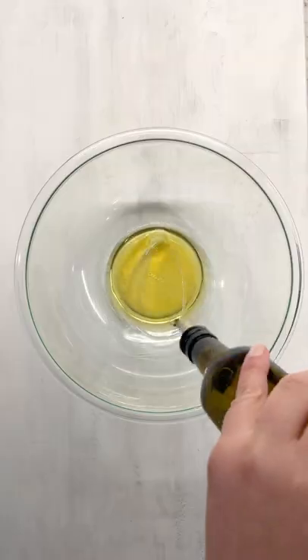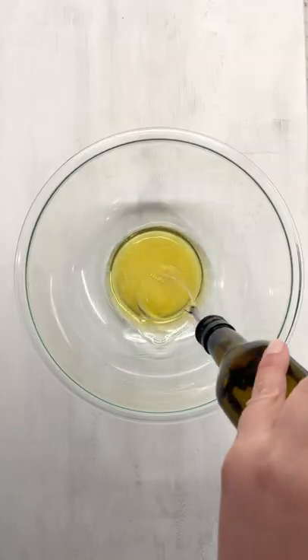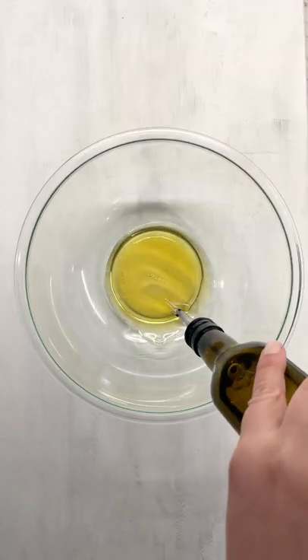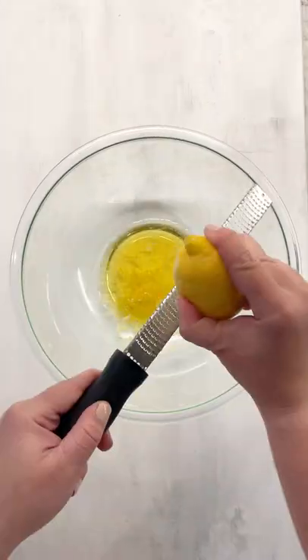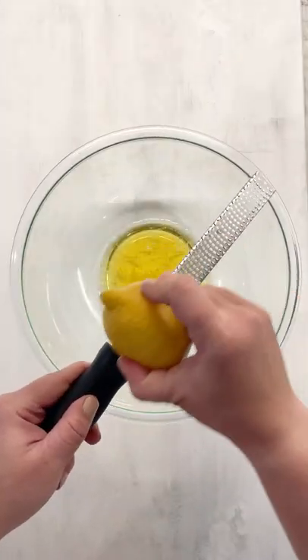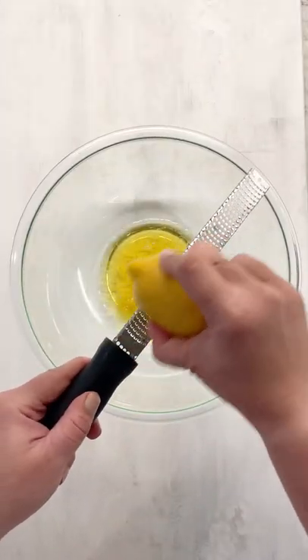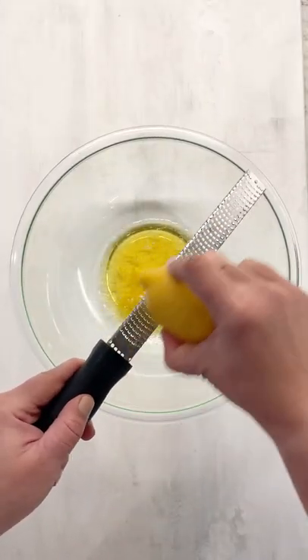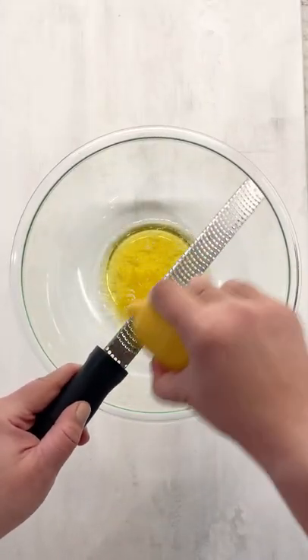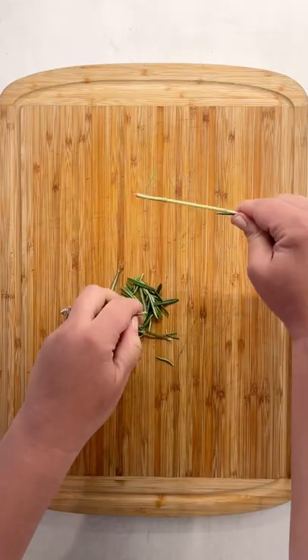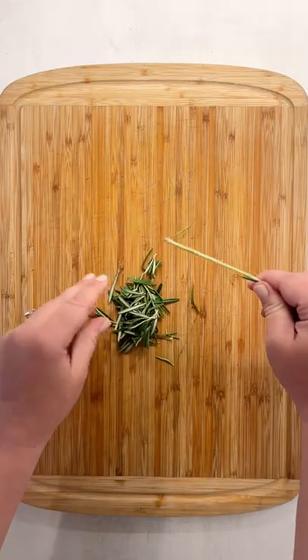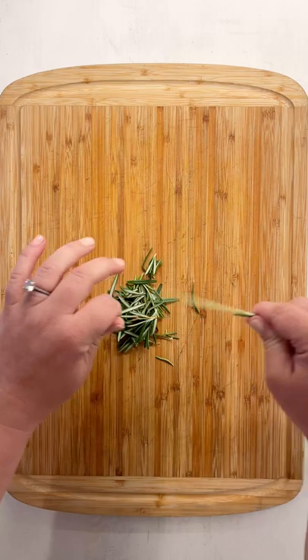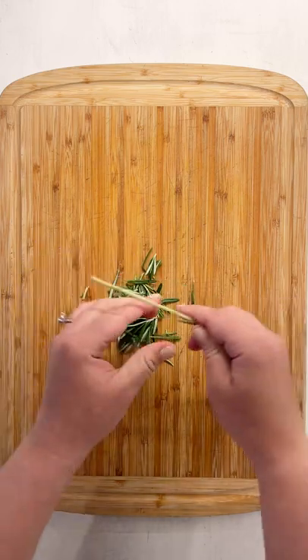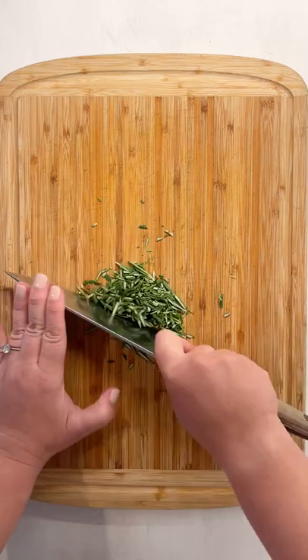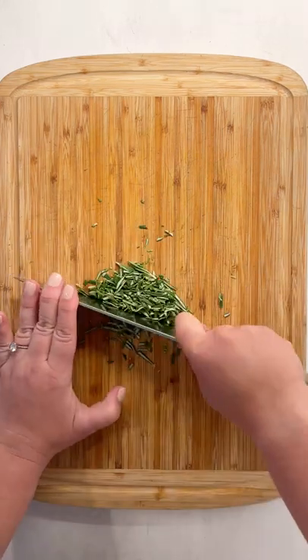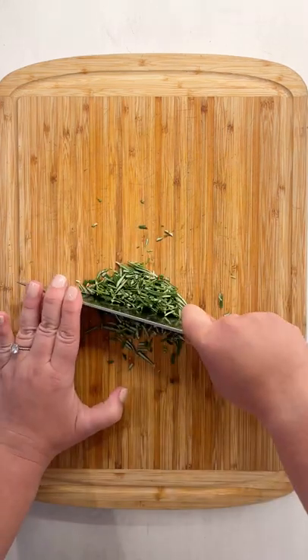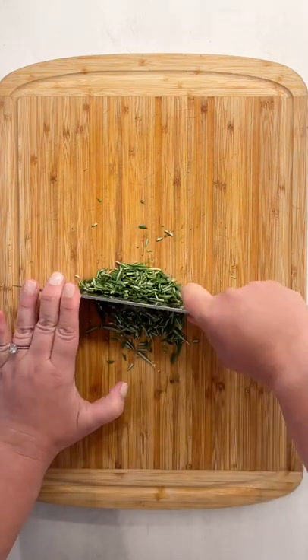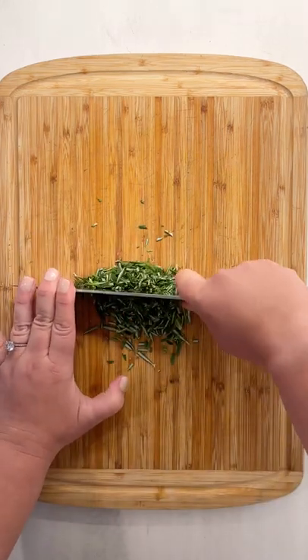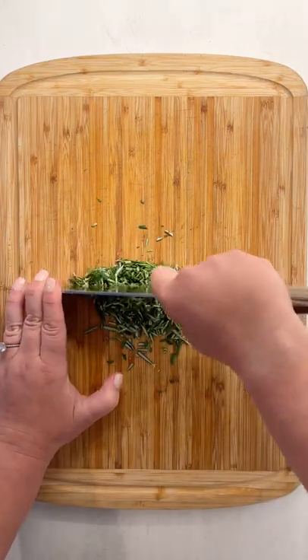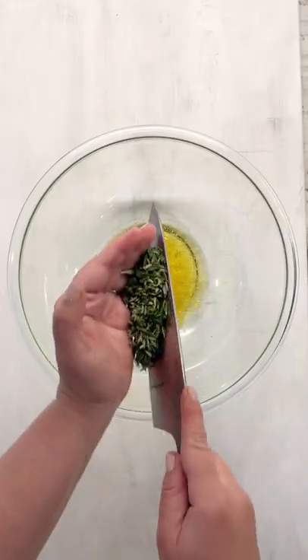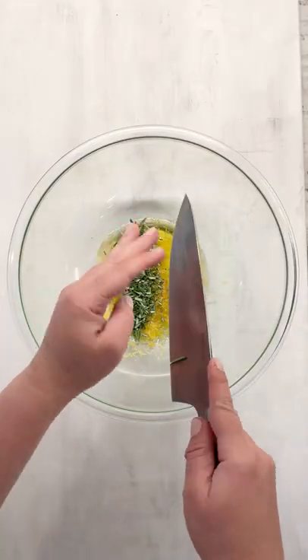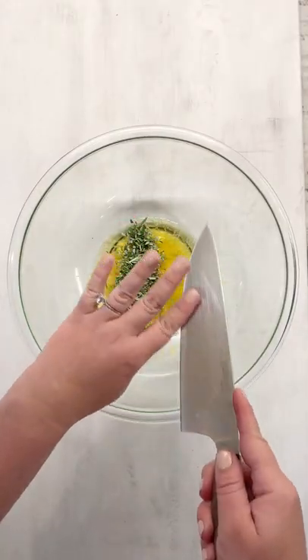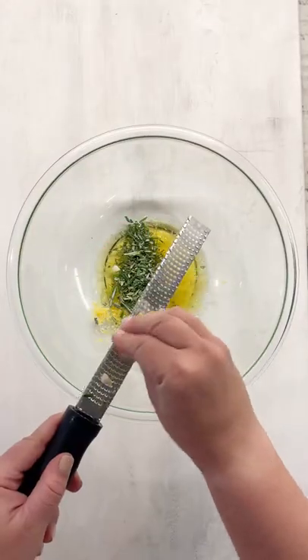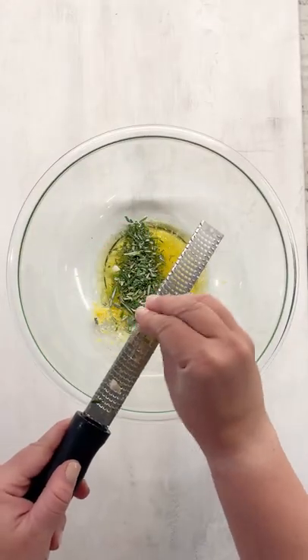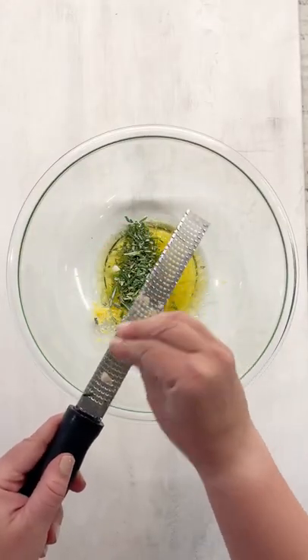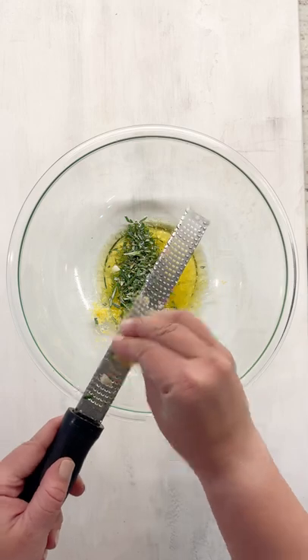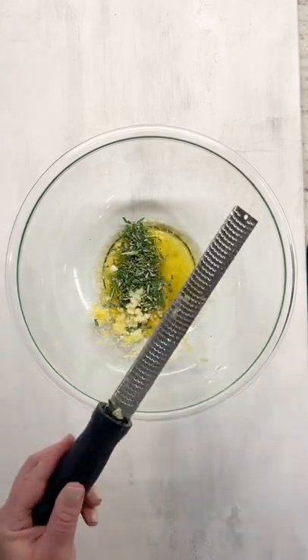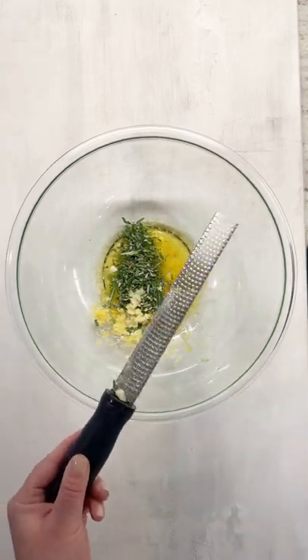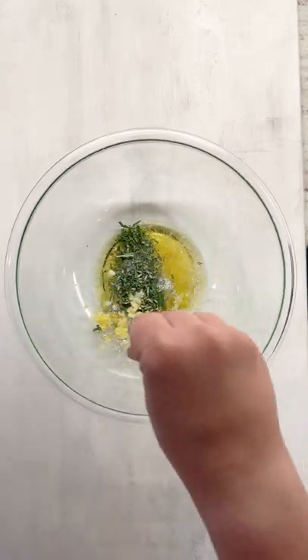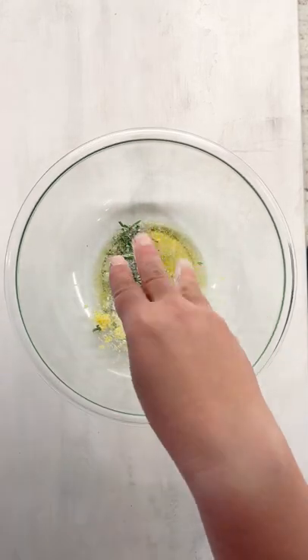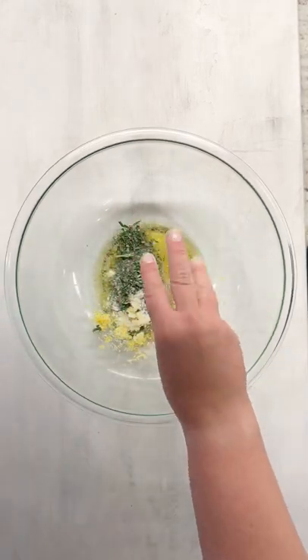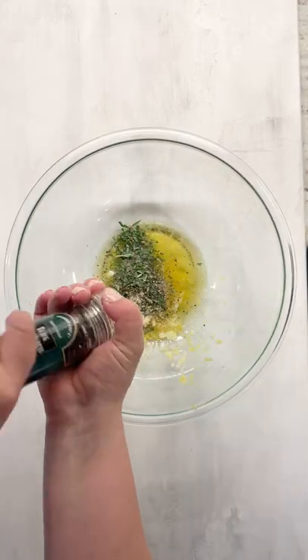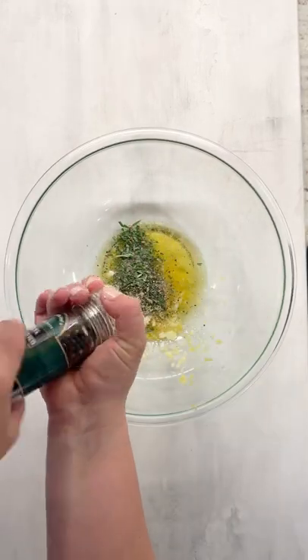This is my favorite chicken marinade. It's avocado oil, lemon zest, then some fresh rosemary that I'm going to roughly chop, some grated garlic, kosher salt, and black pepper.